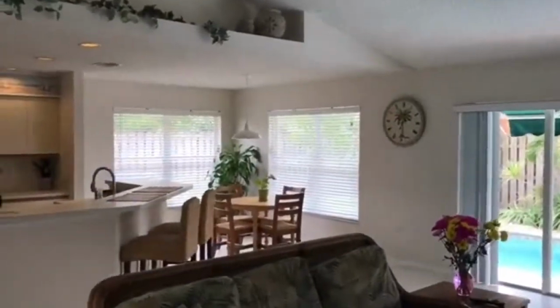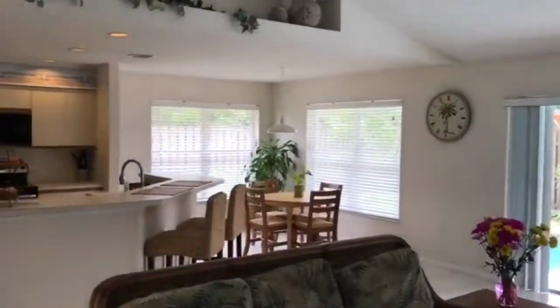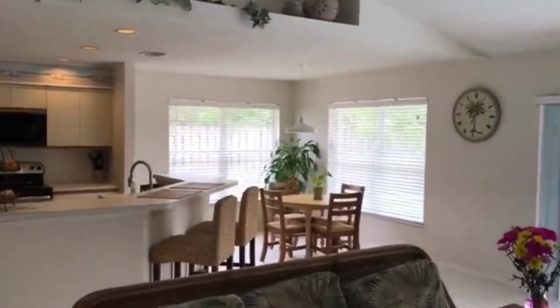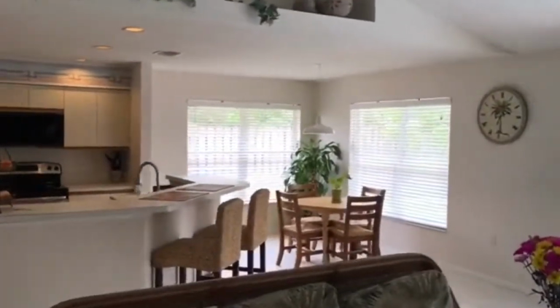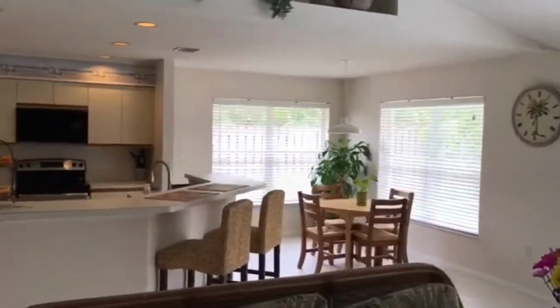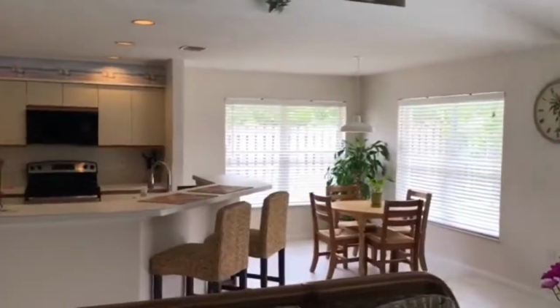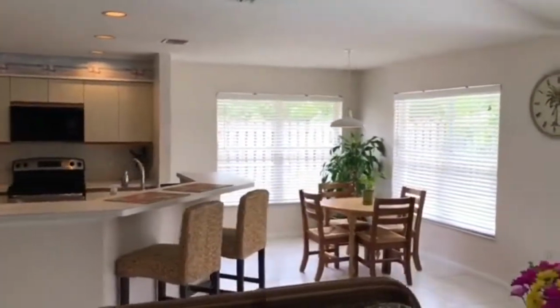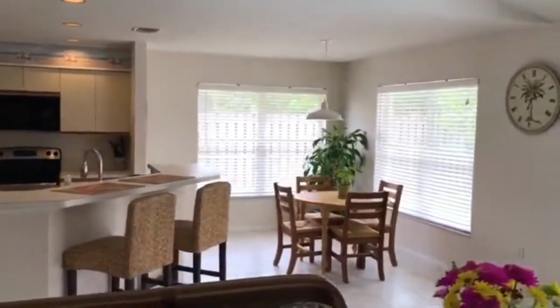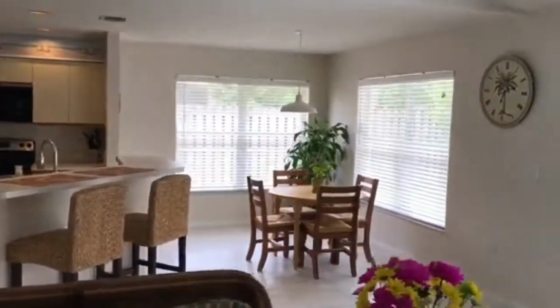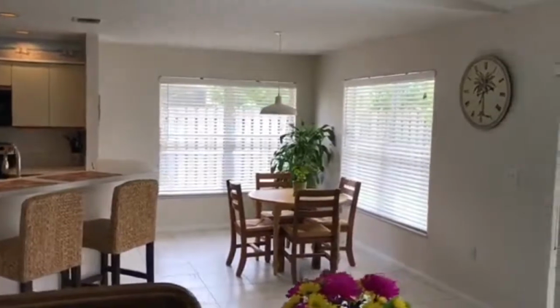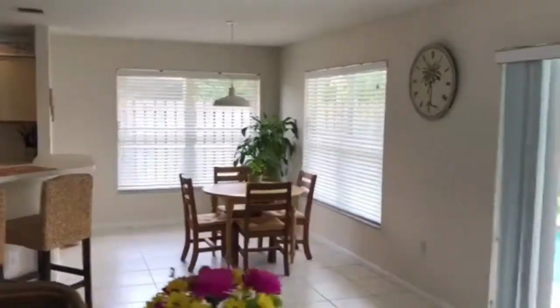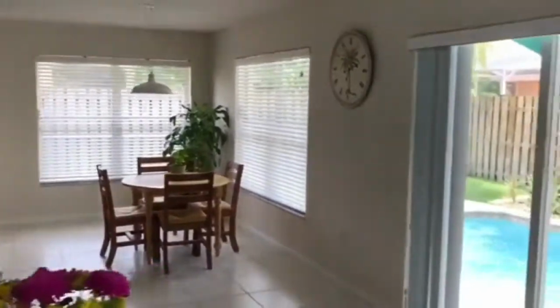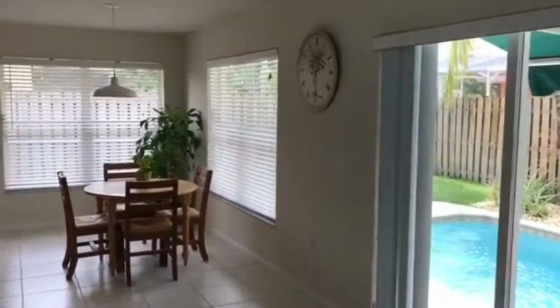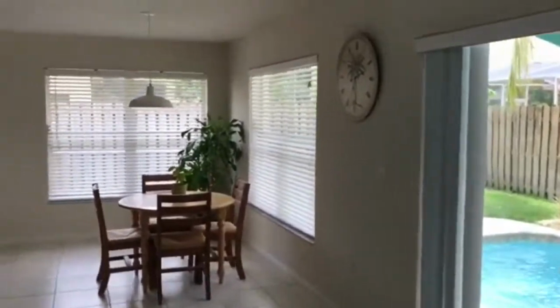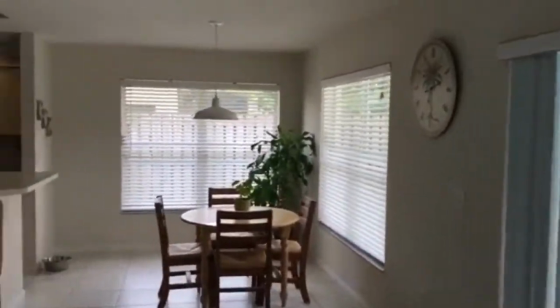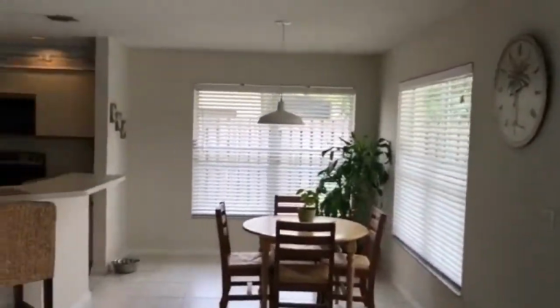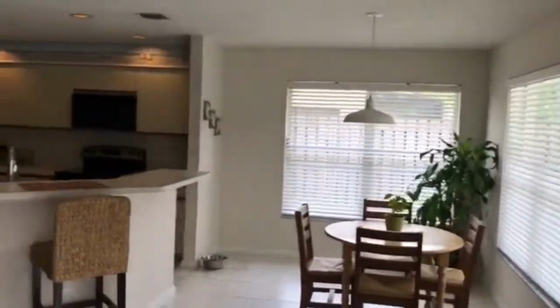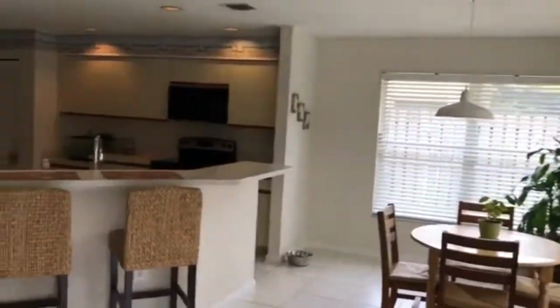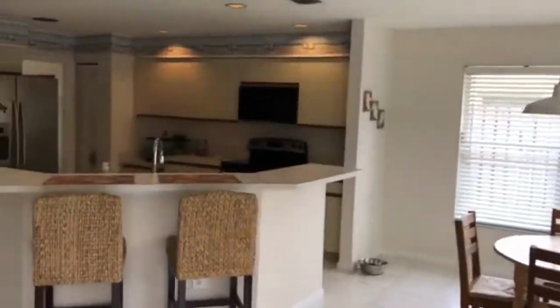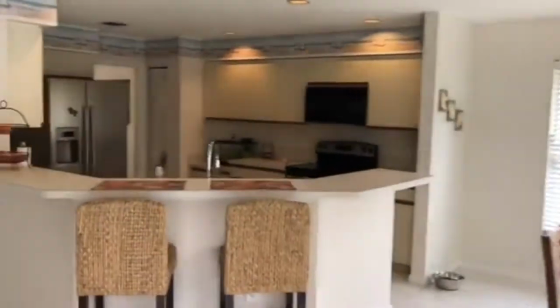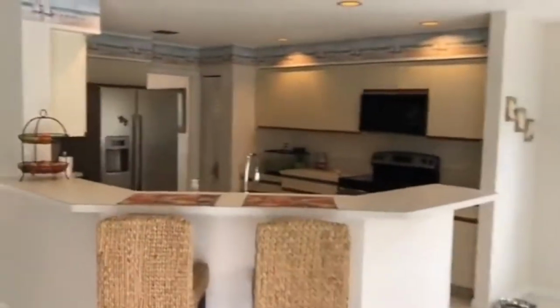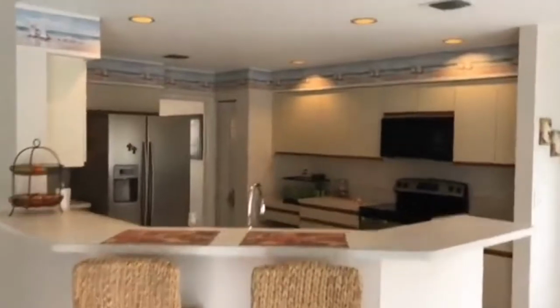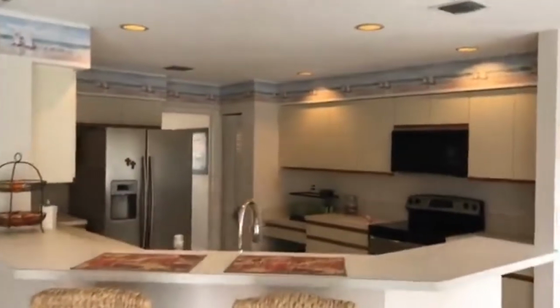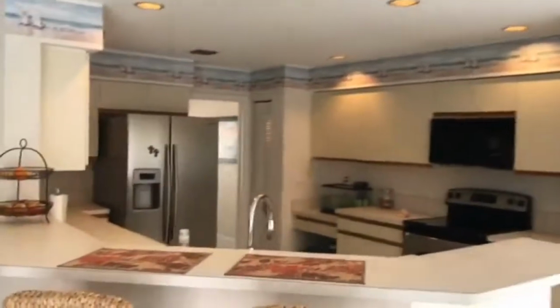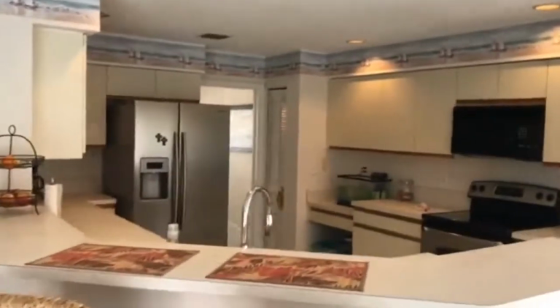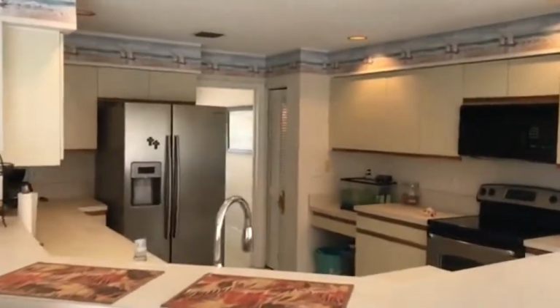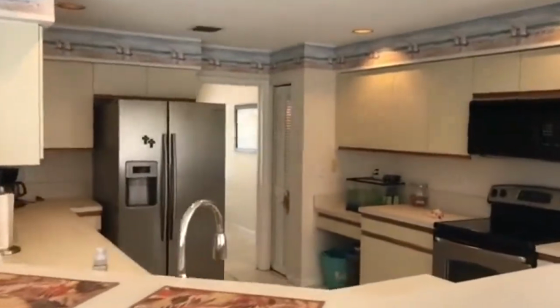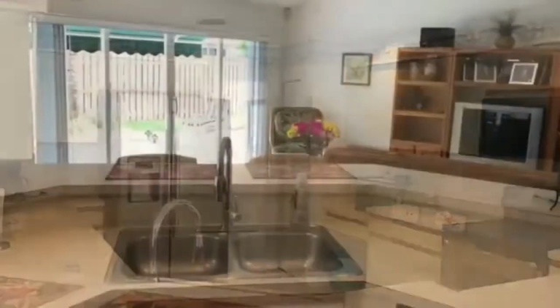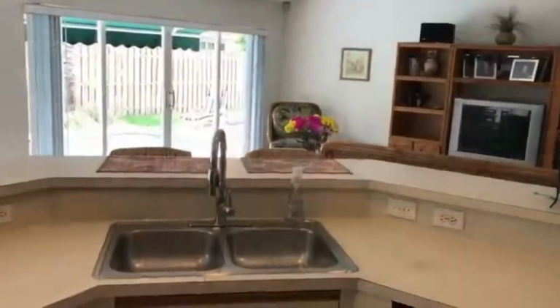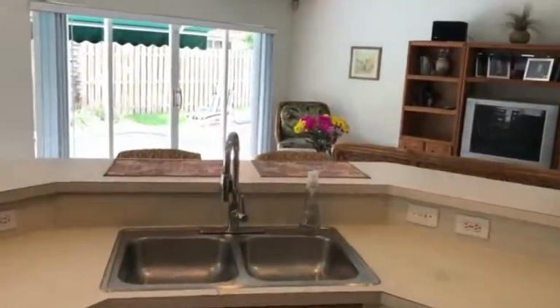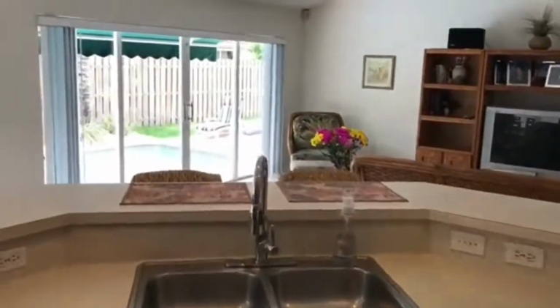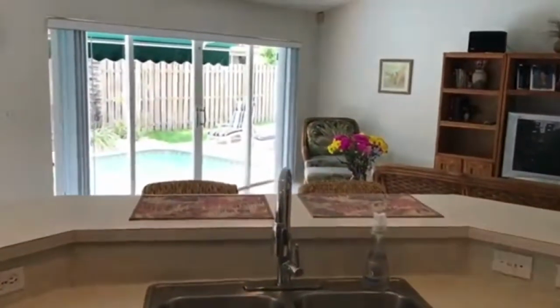Volume ceilings, wood and tile floors, newer construction. This home also includes recessed lighting and an indoor laundry room.